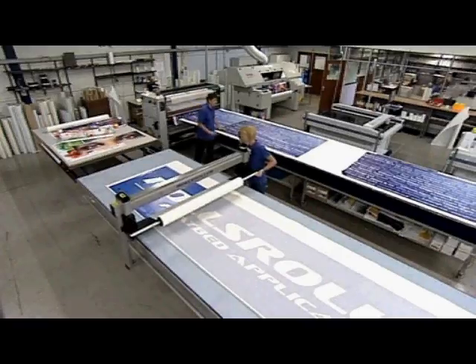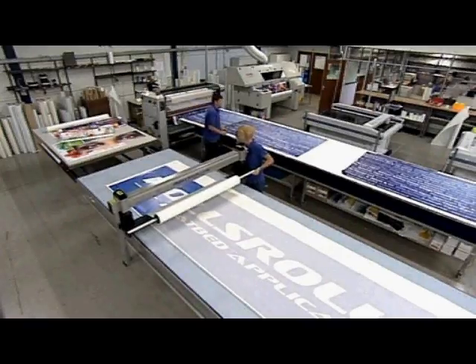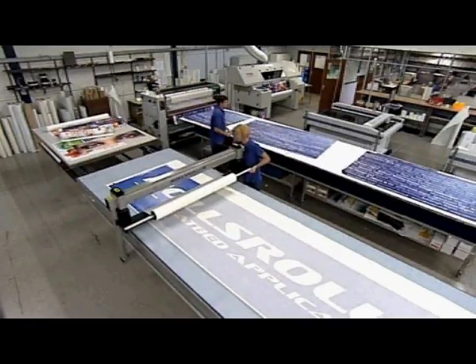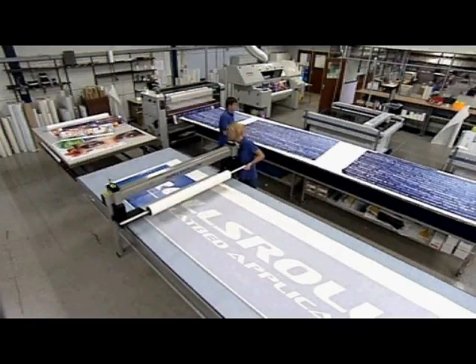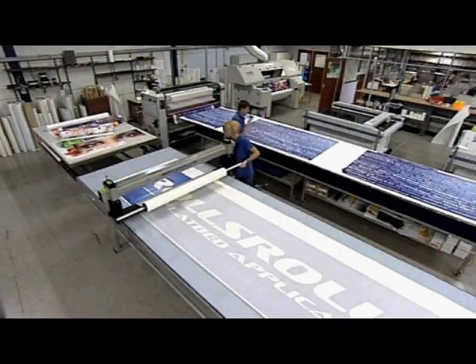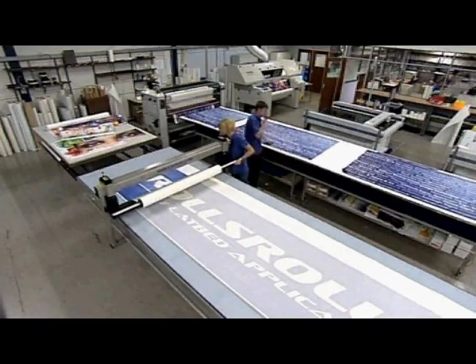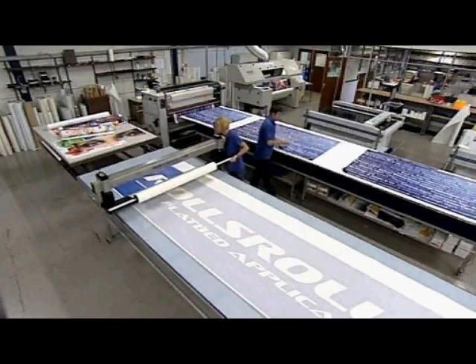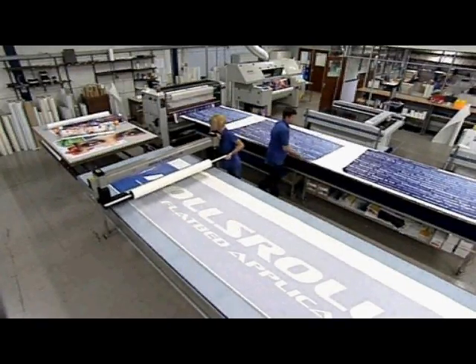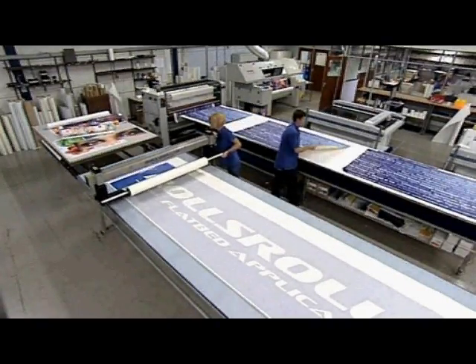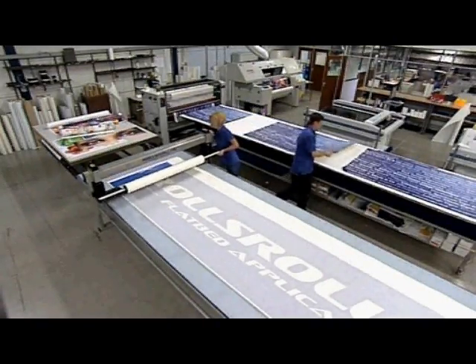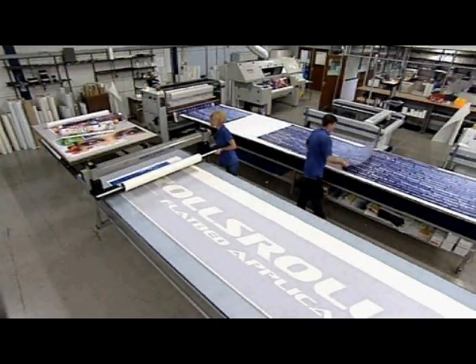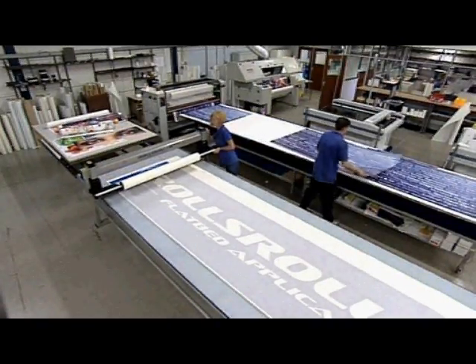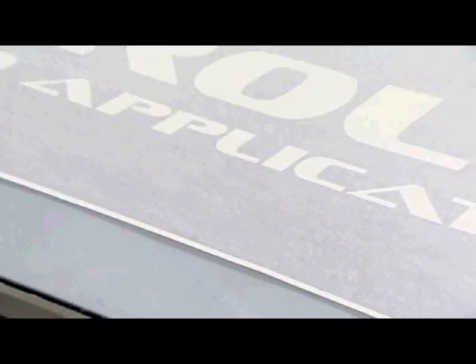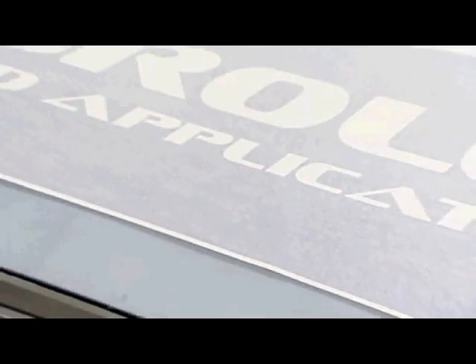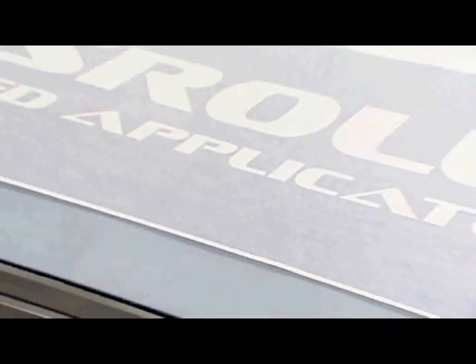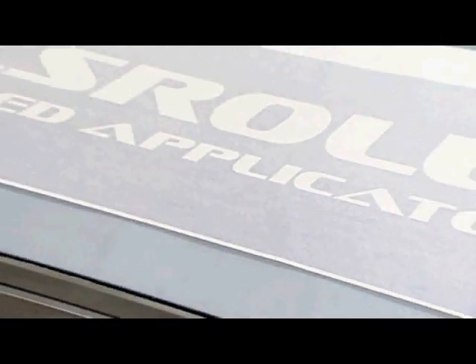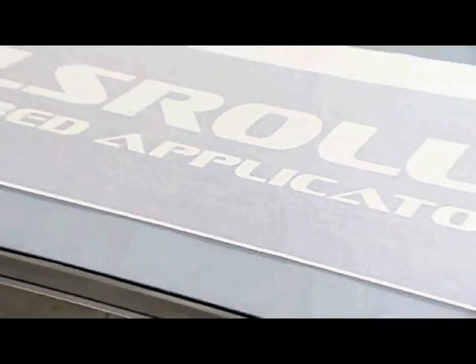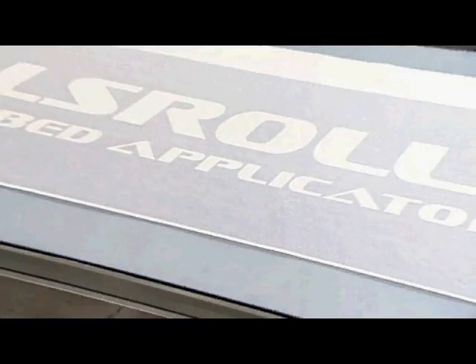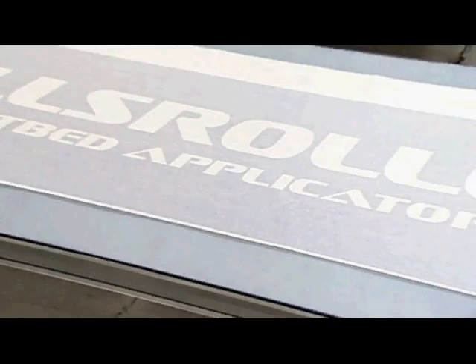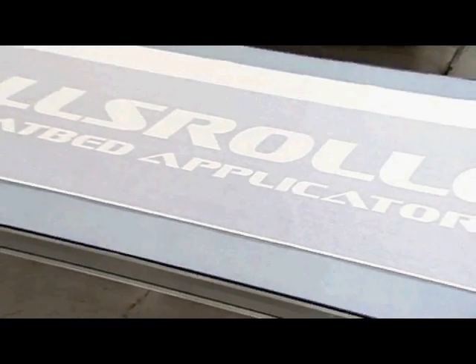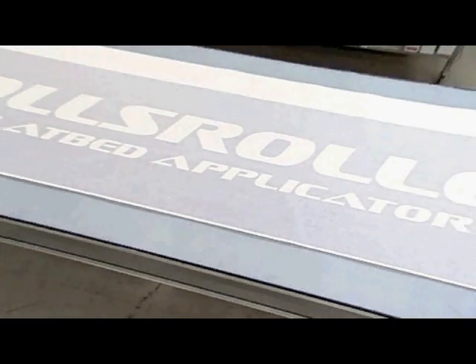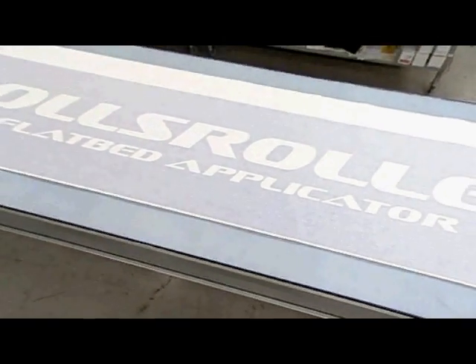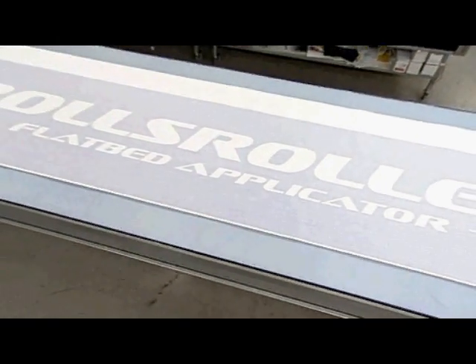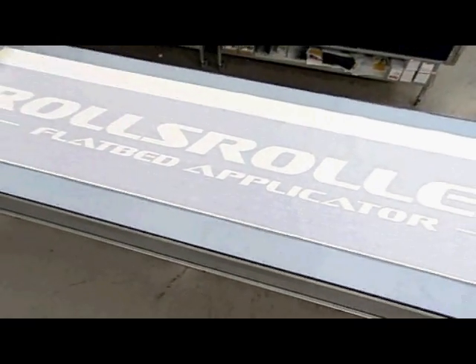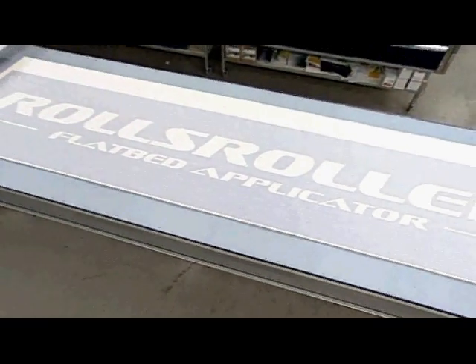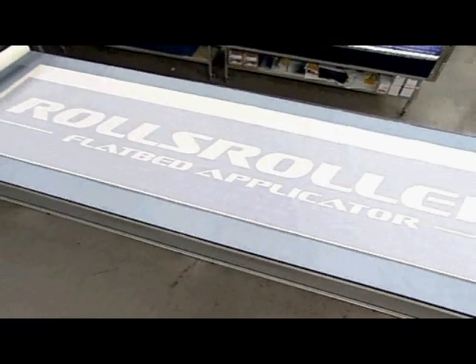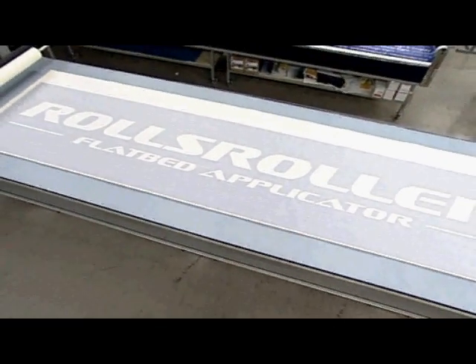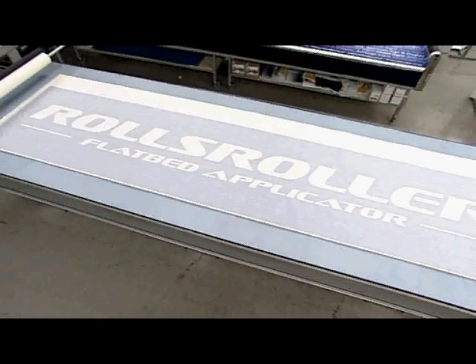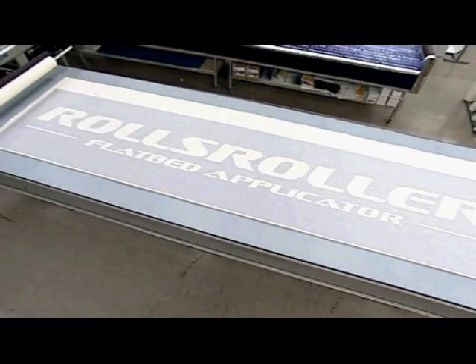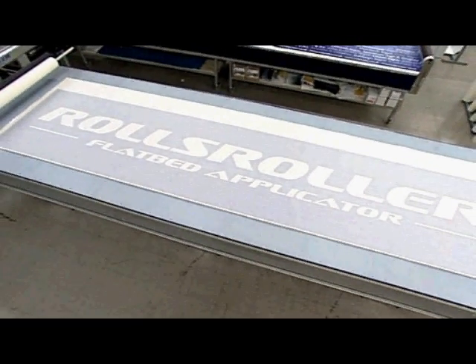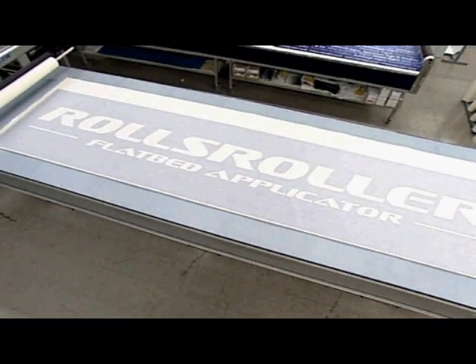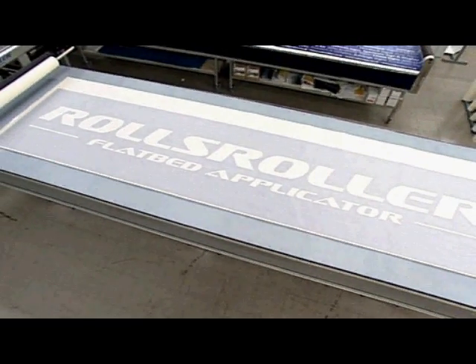The process is virtually foolproof and takes seconds. Increased accuracy and productivity is achieved time after time after time.